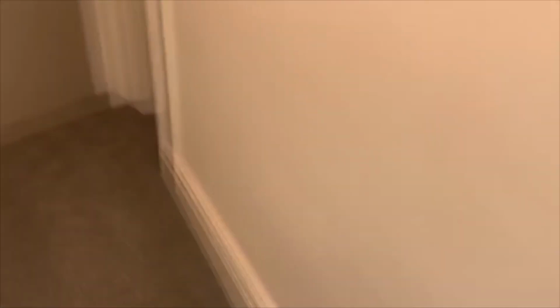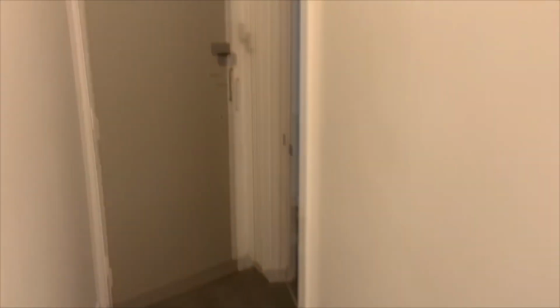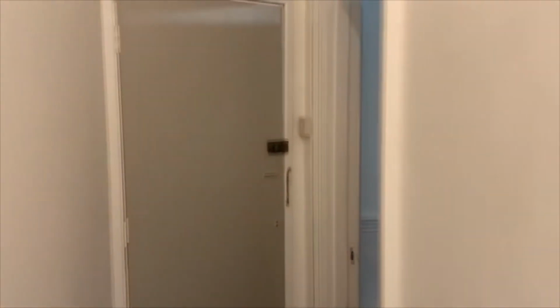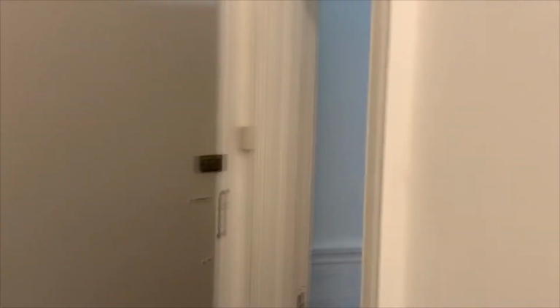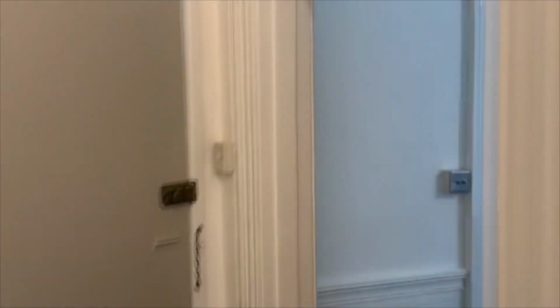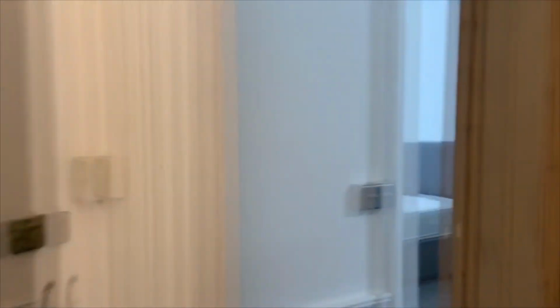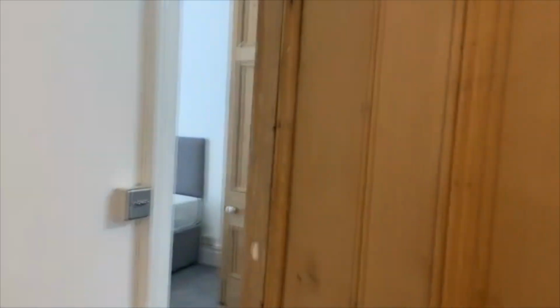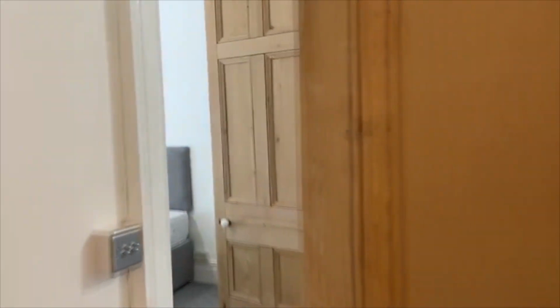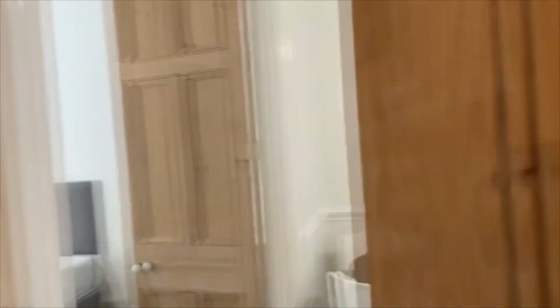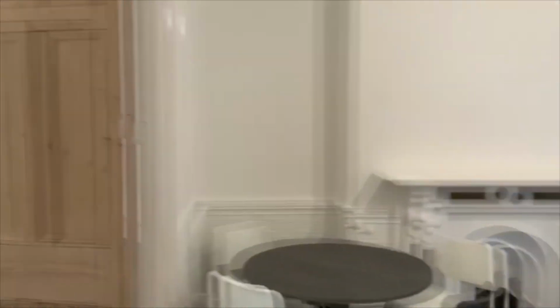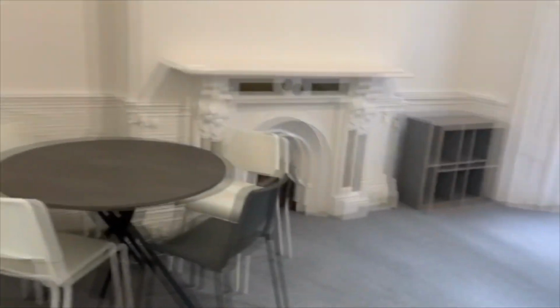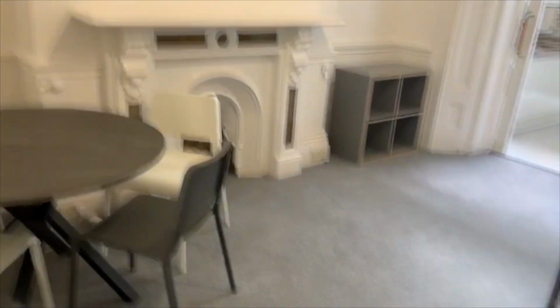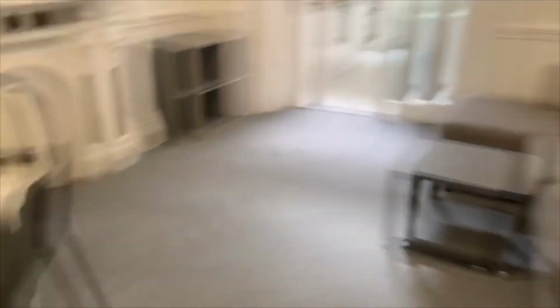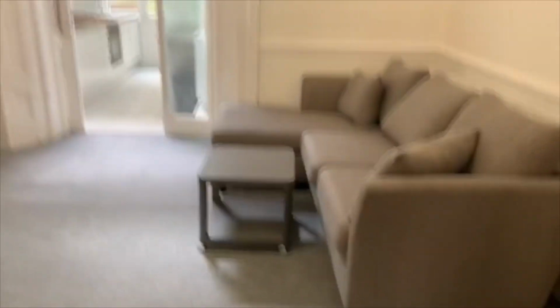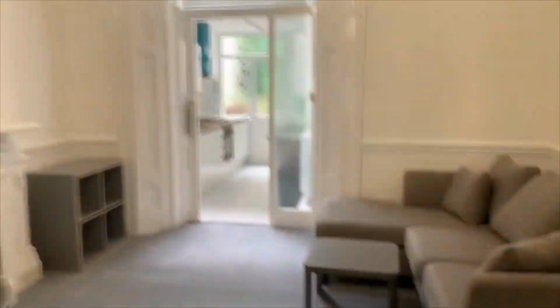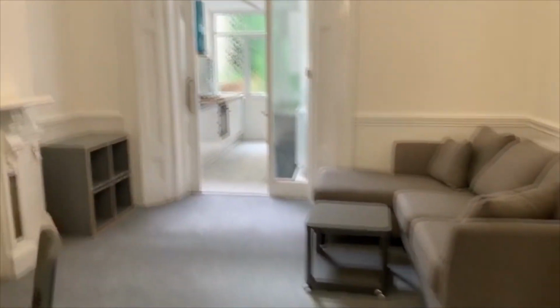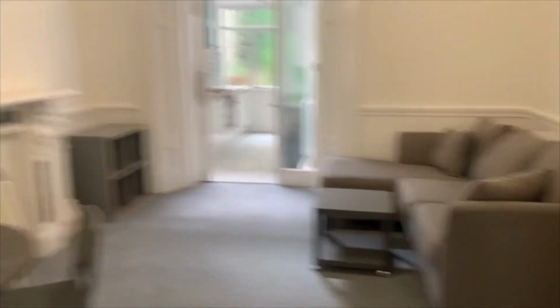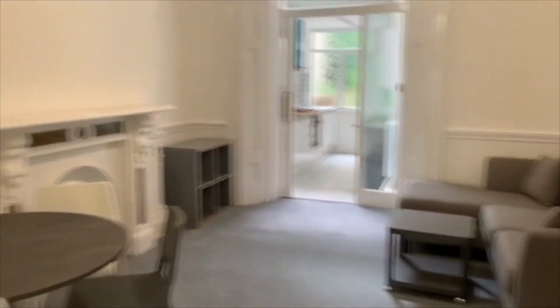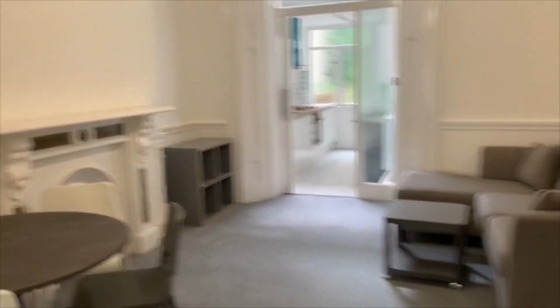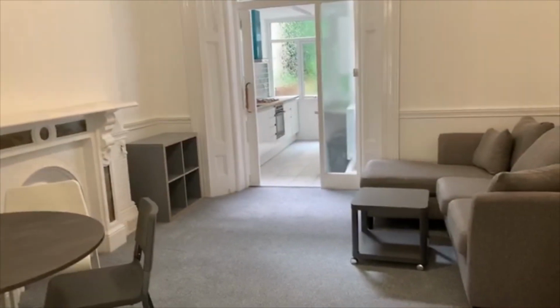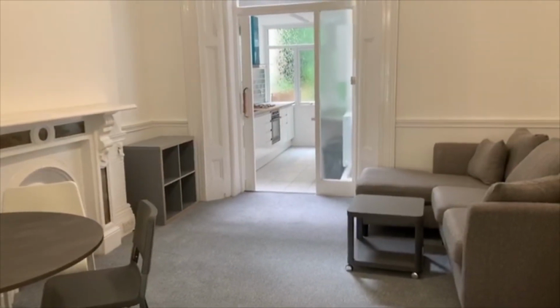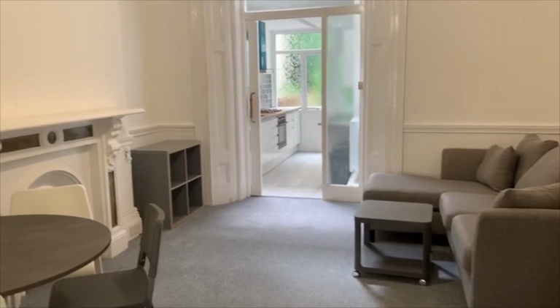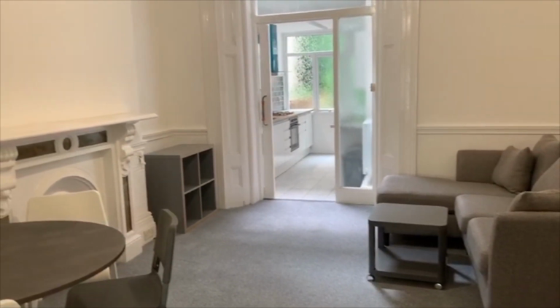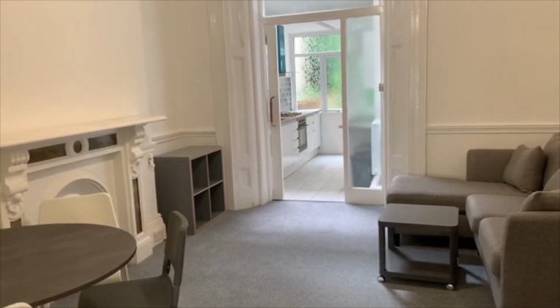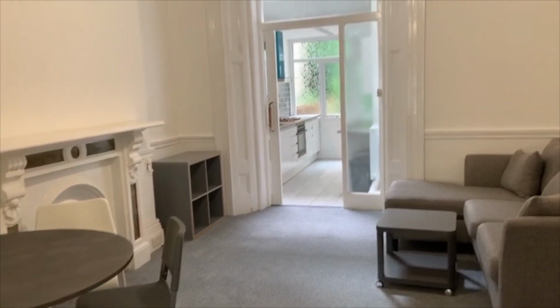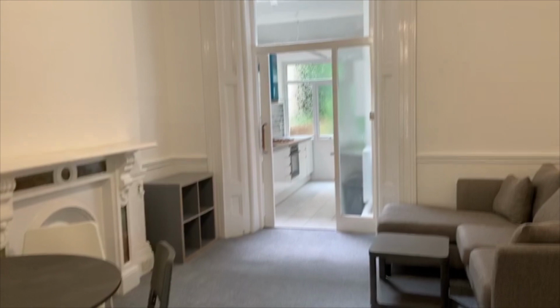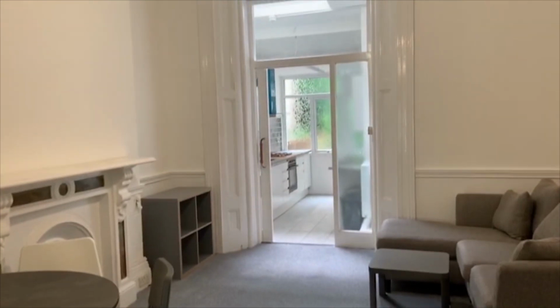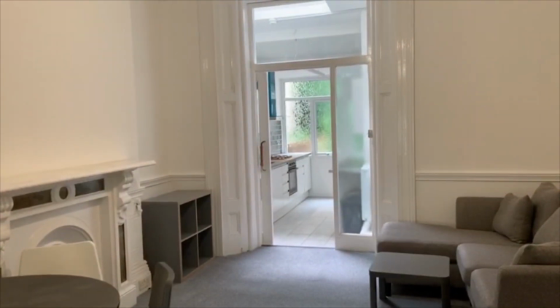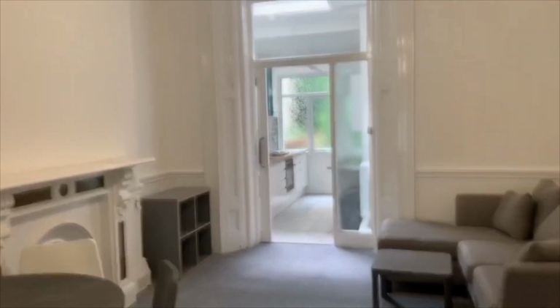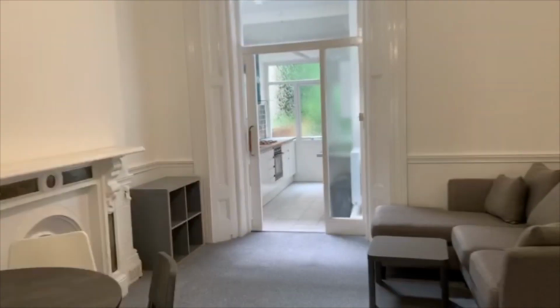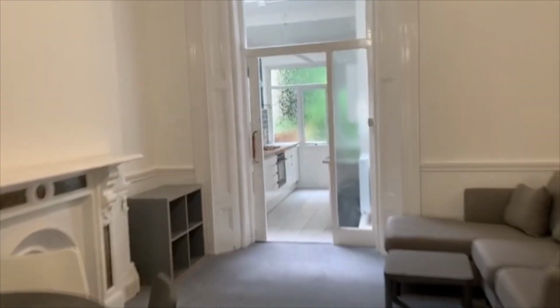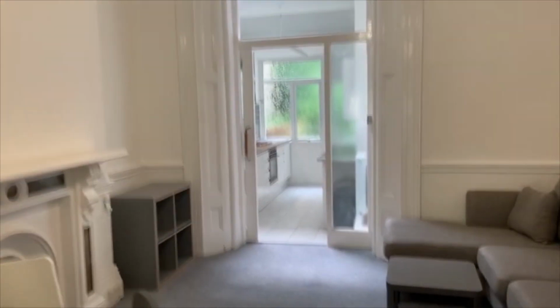That everybody is the video tour of Flat 1, 47 Richmond Road. If you've got any questions on this property or you might be interested, please get in touch with the lettings team at Geoffrey Ross and we'll be delighted to help you. Thanks for watching, bye.